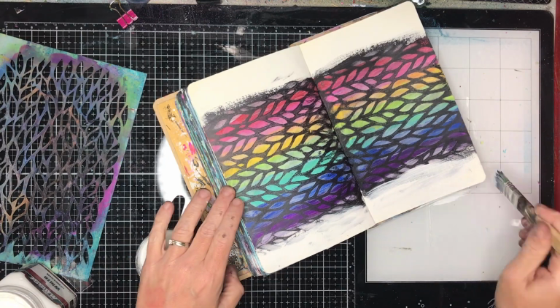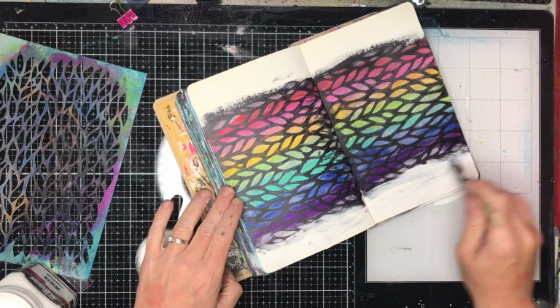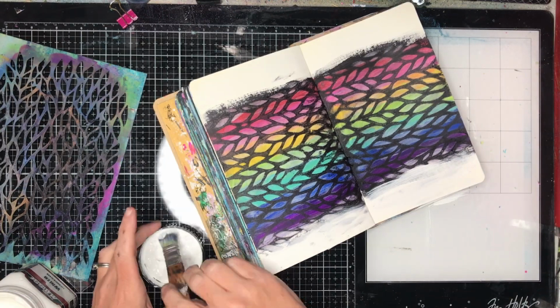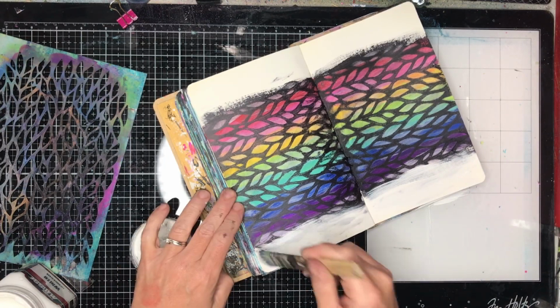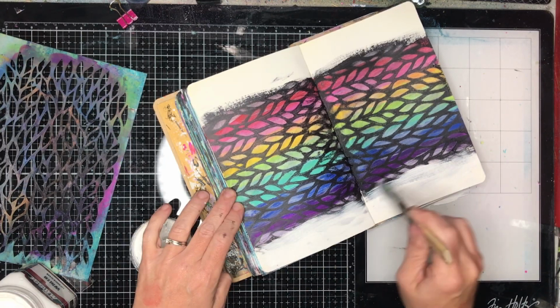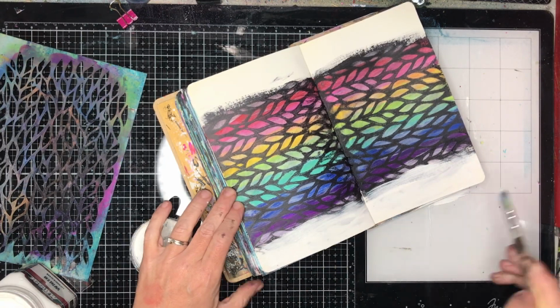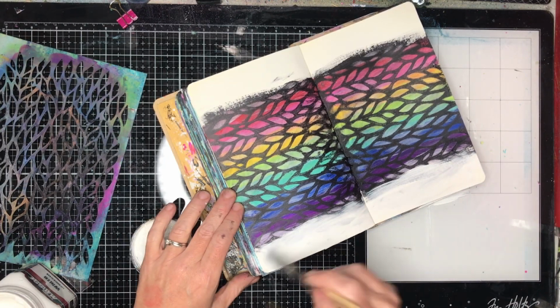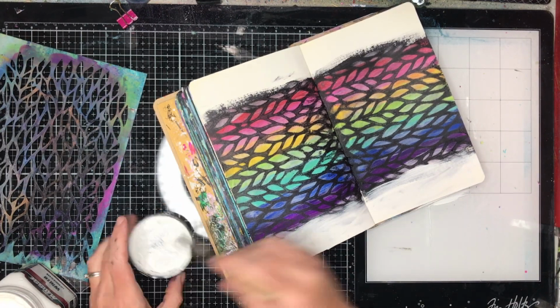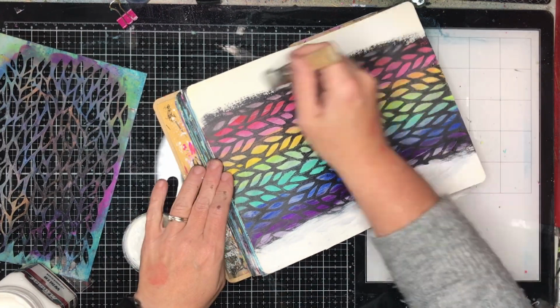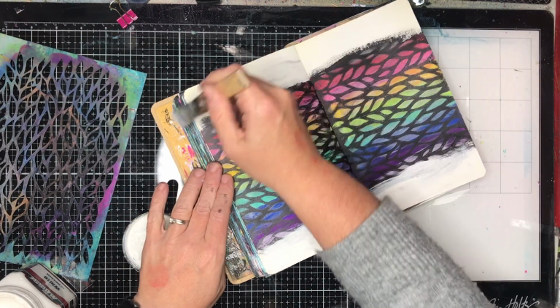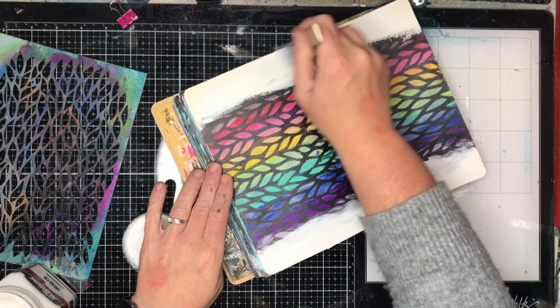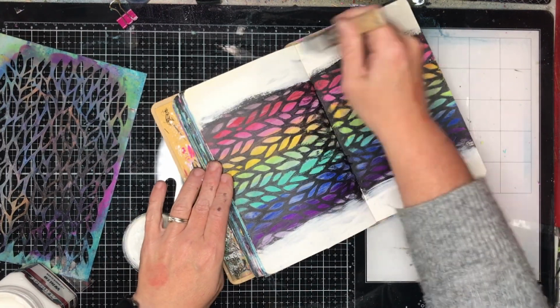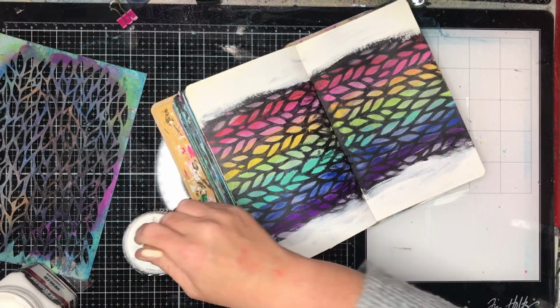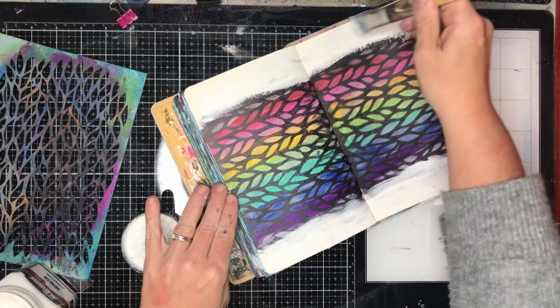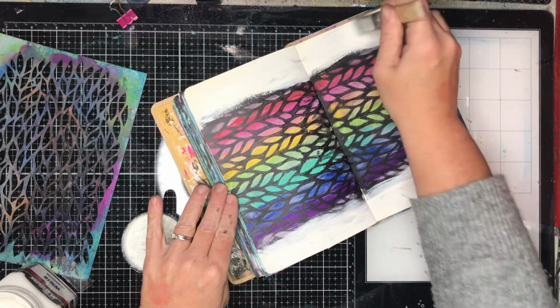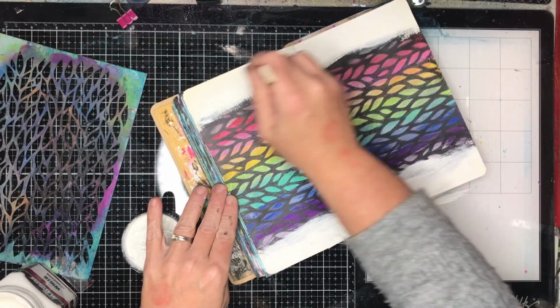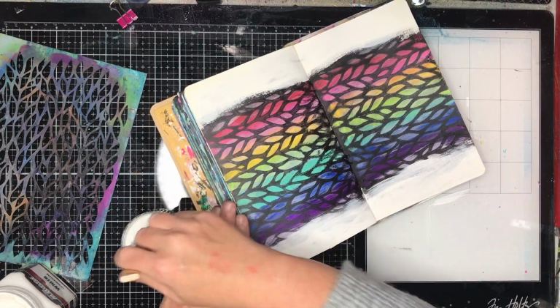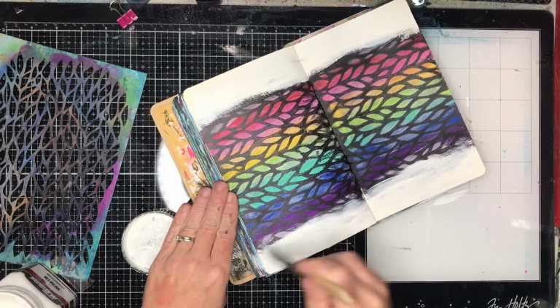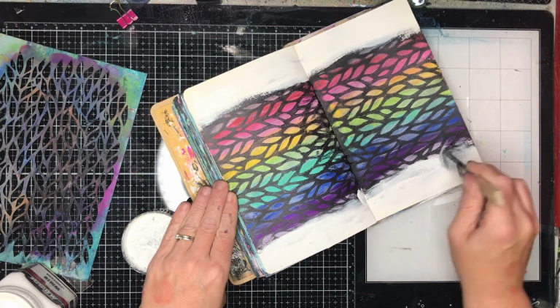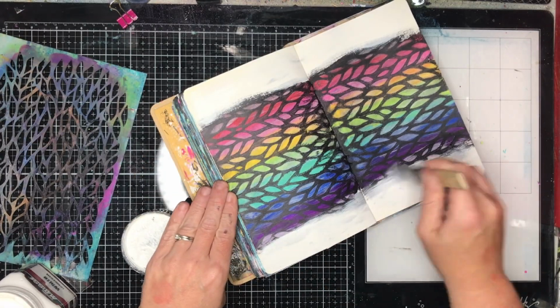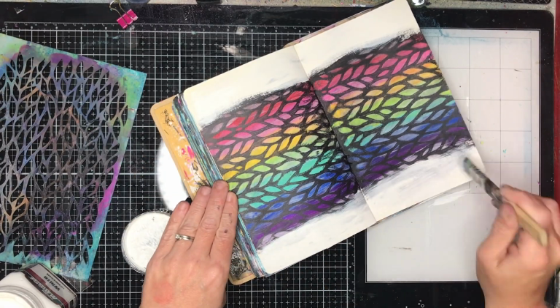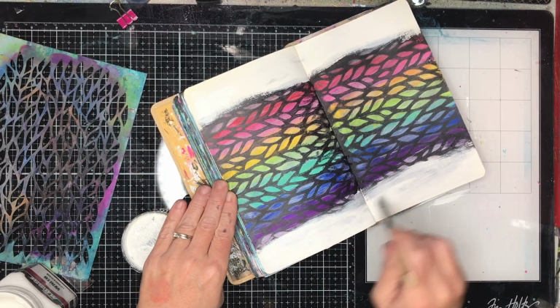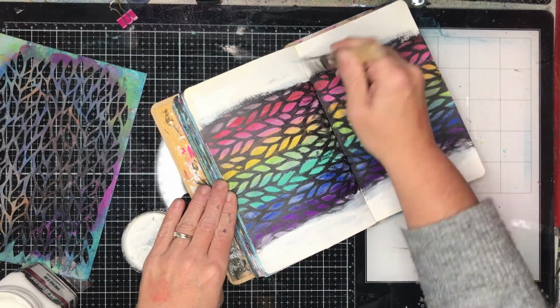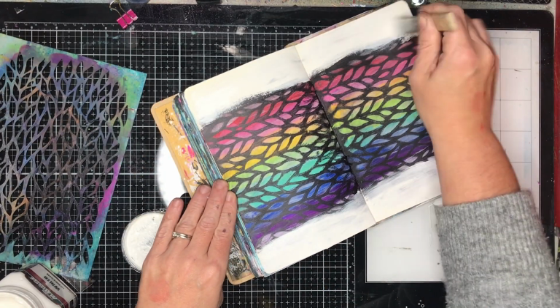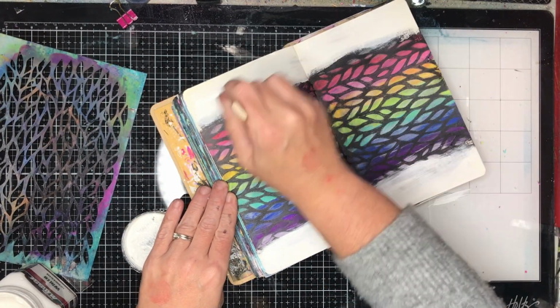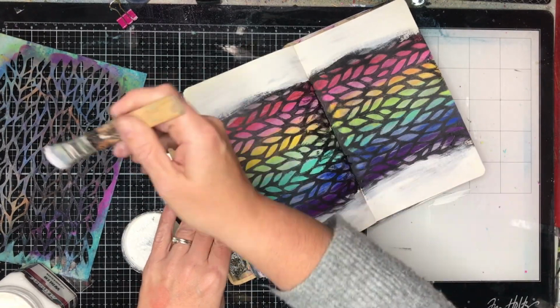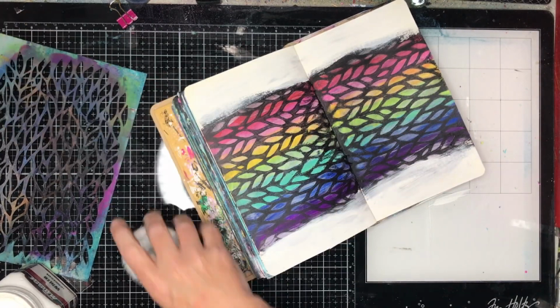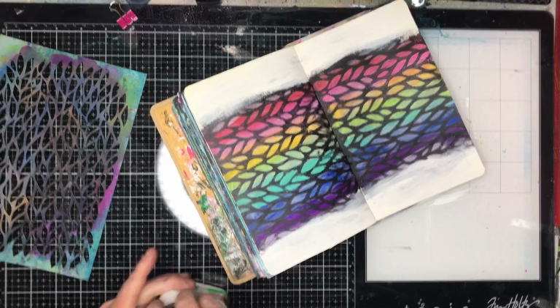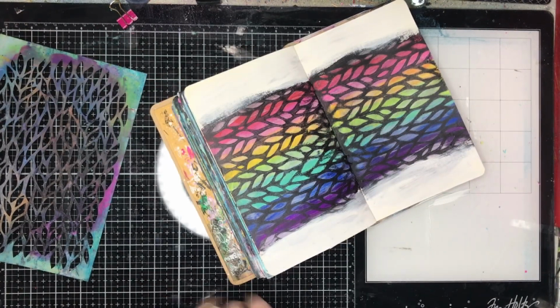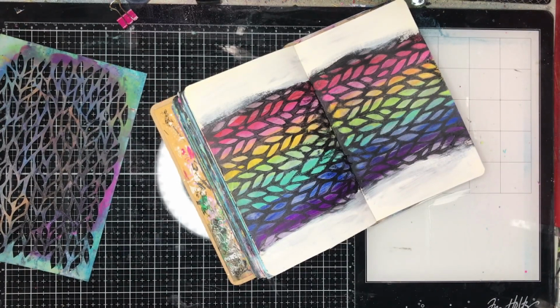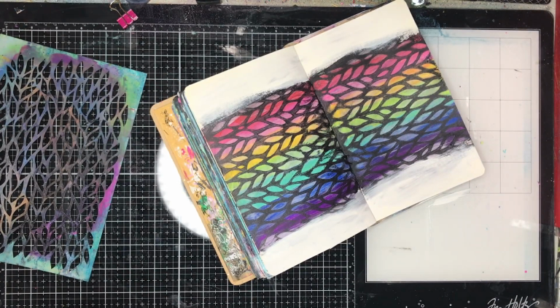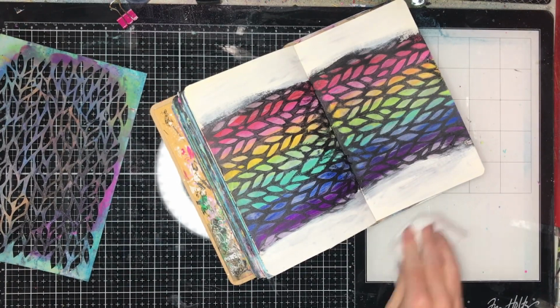You can see from this how that rainbow peeps through. To blend in the edges, I'm going back with the white paint and blending it in. The brush I'm using is fairly dry, so you're getting that beautiful dry brush effect over the top.